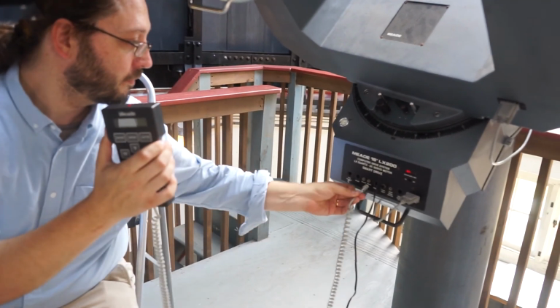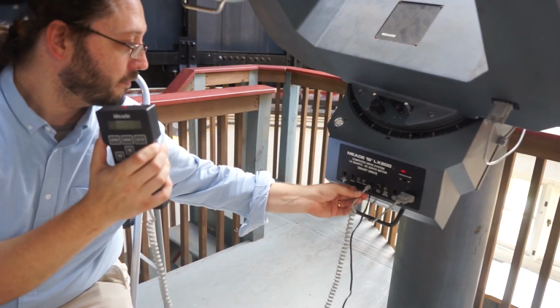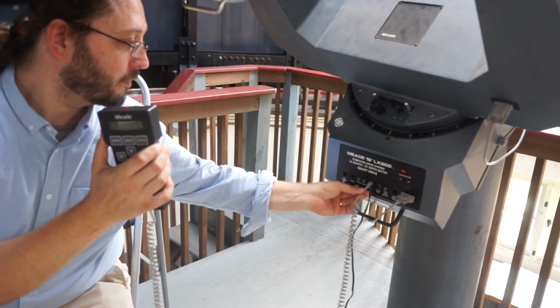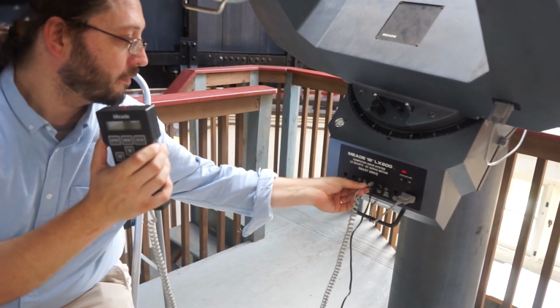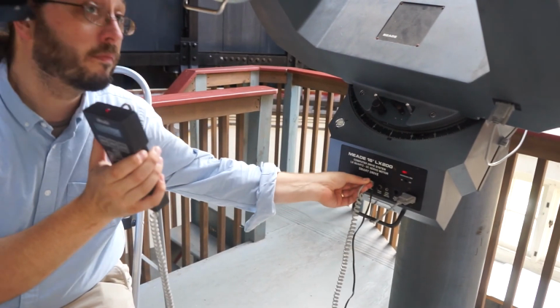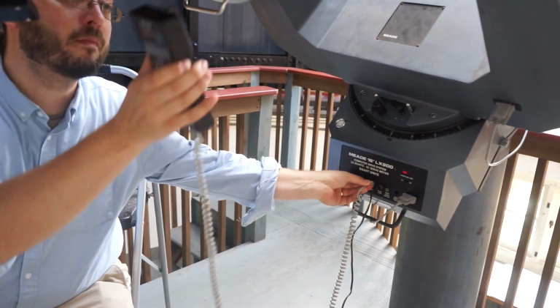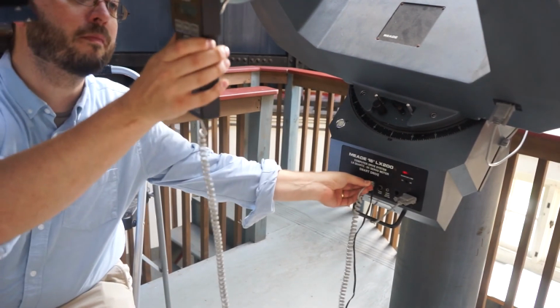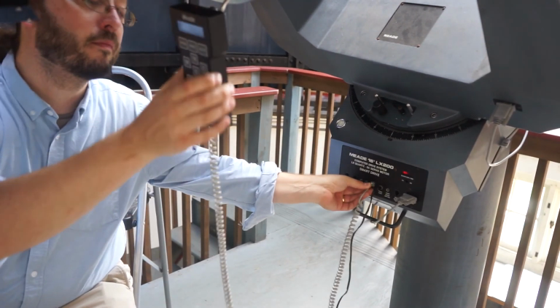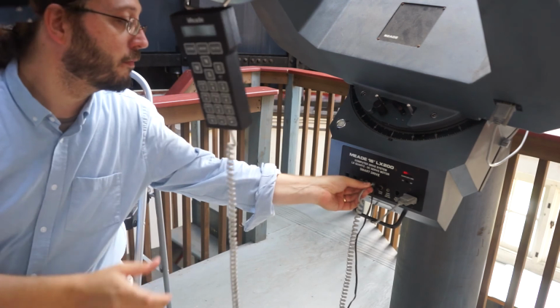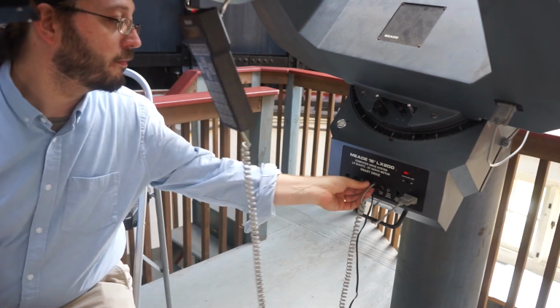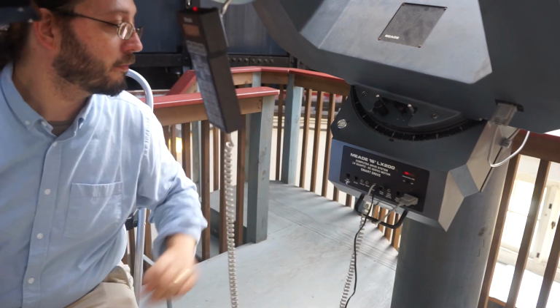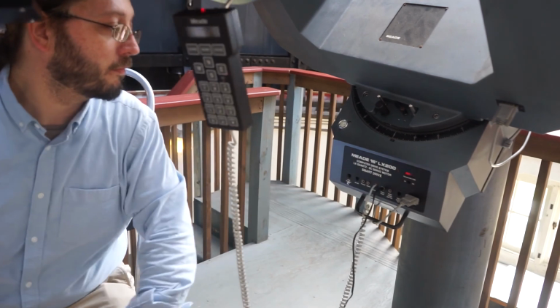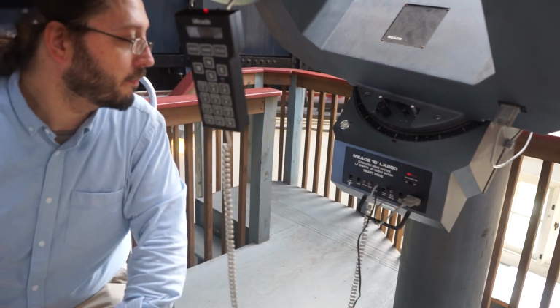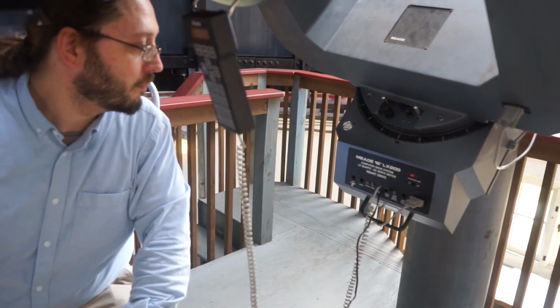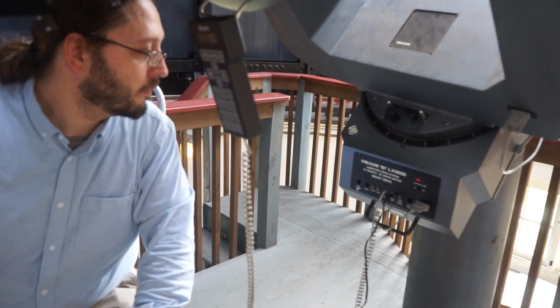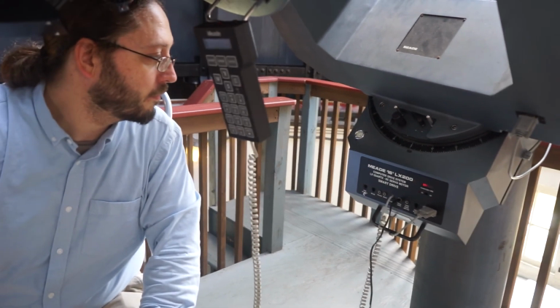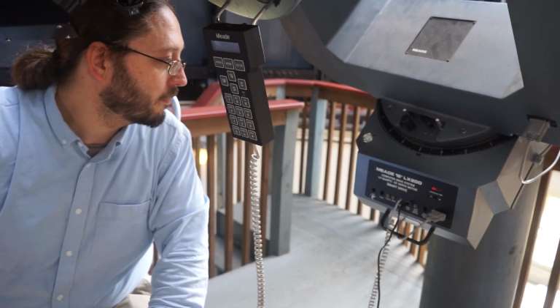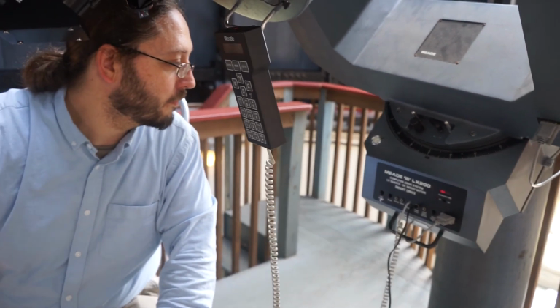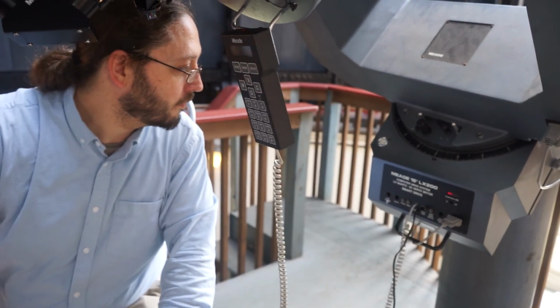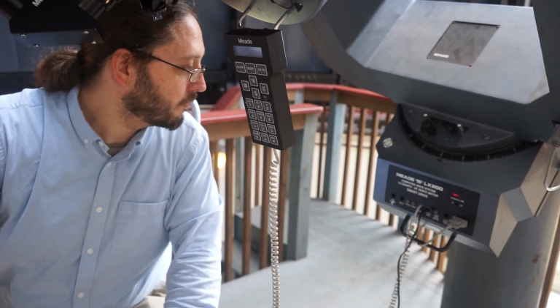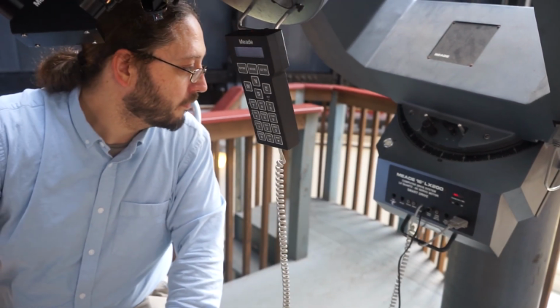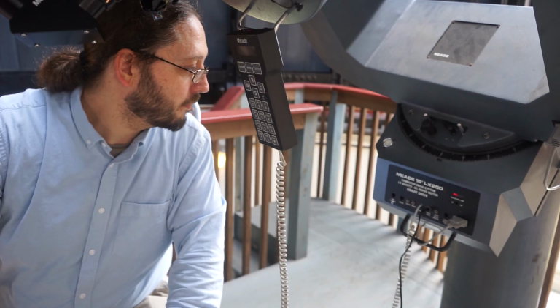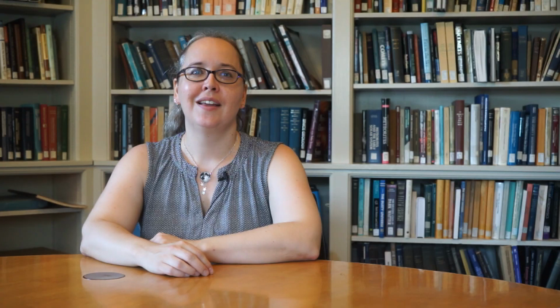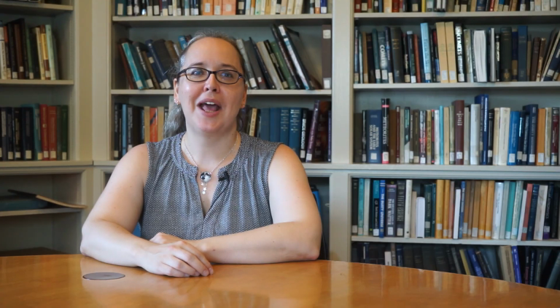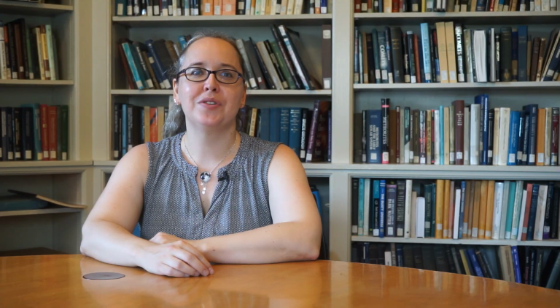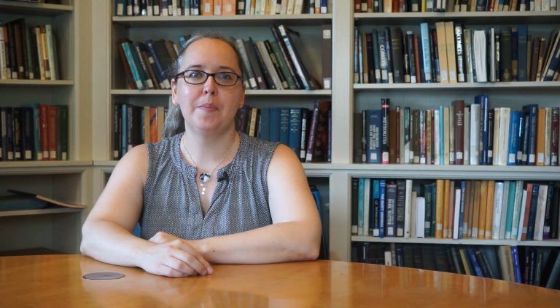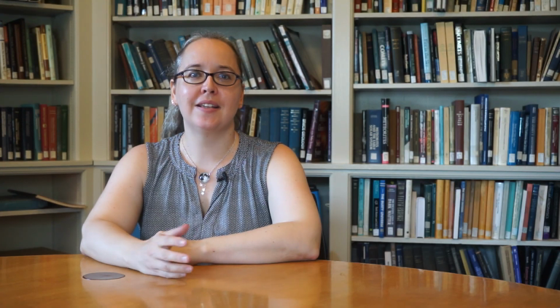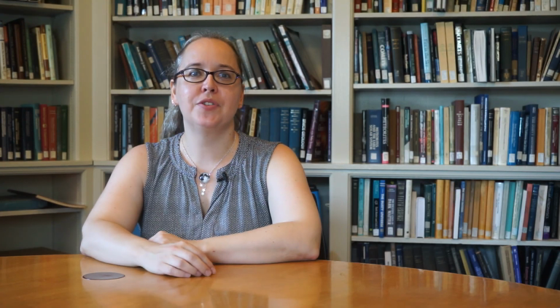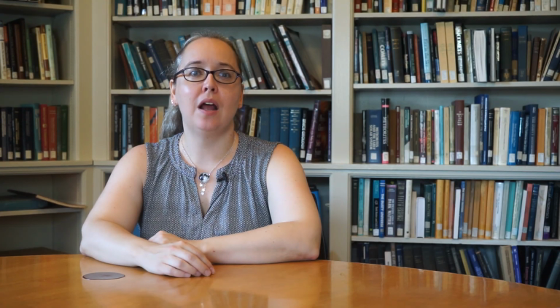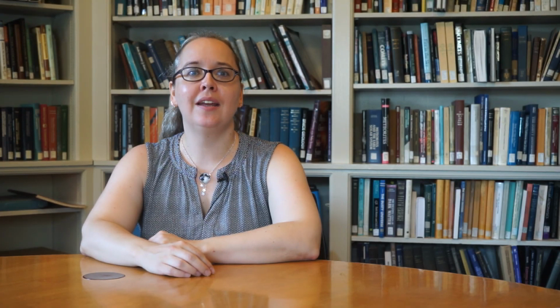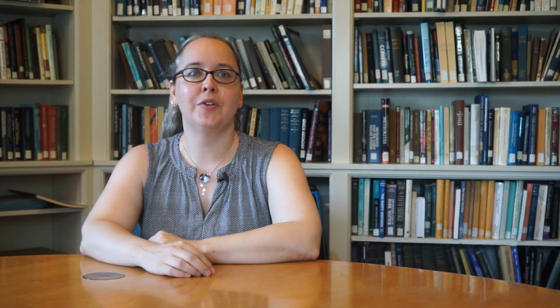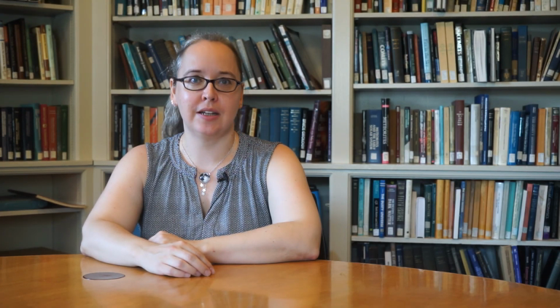There's a hook on the telescope you can hang the hand box on. Then remove the lens caps from the finder scope and the main scope and start observing. Now that we're all set up, the next step is going to be aligning and focusing the telescope.